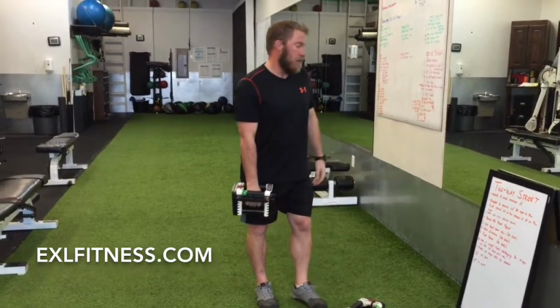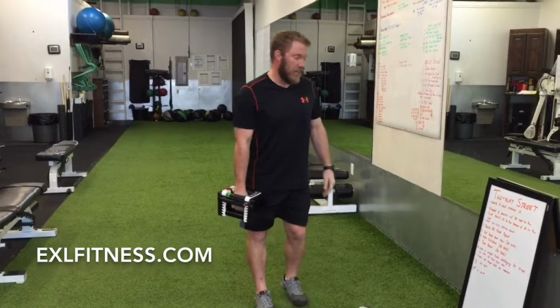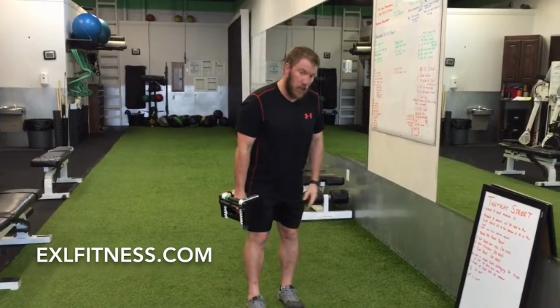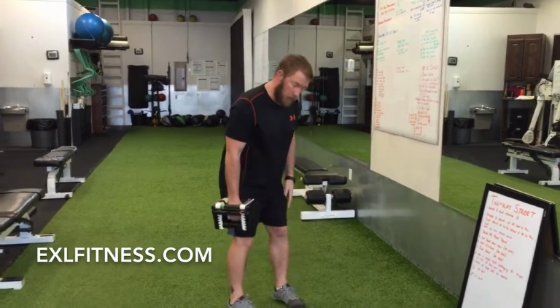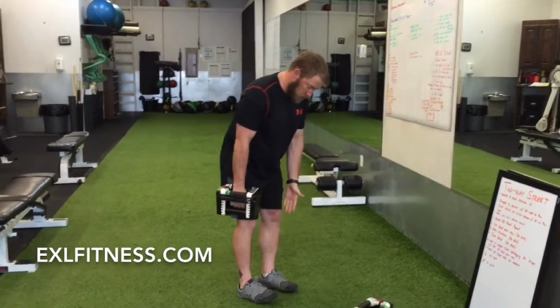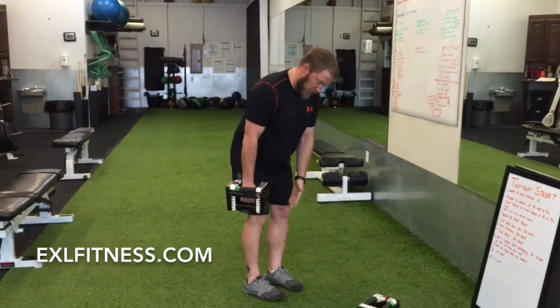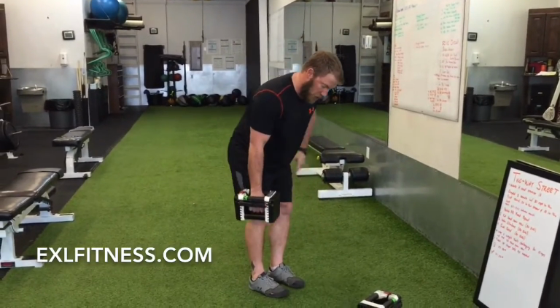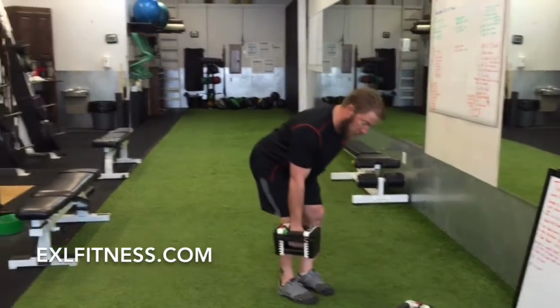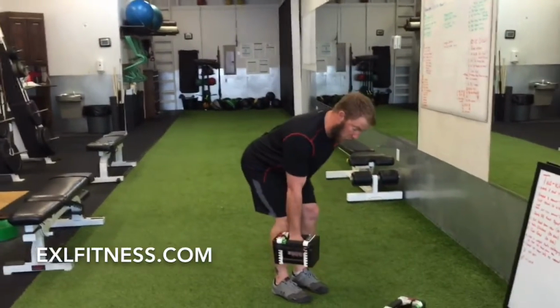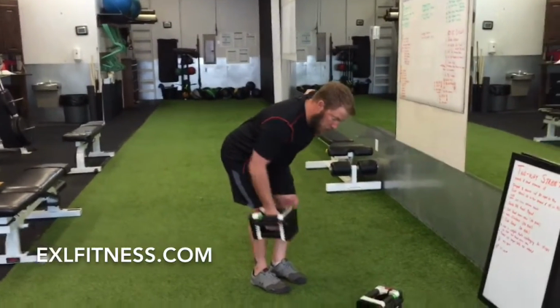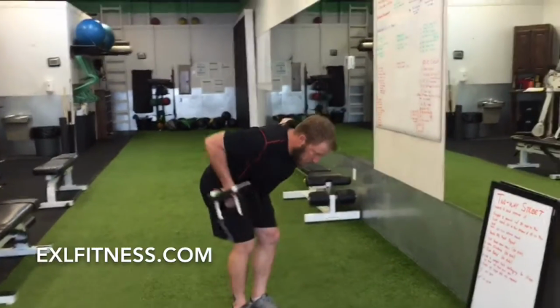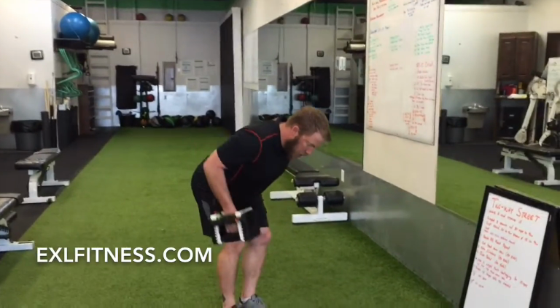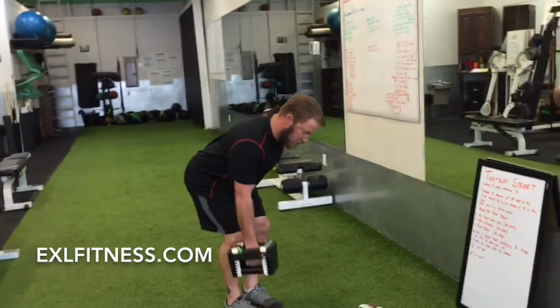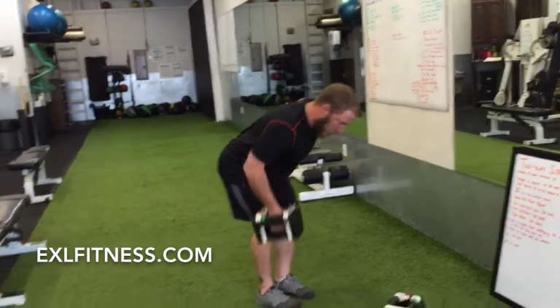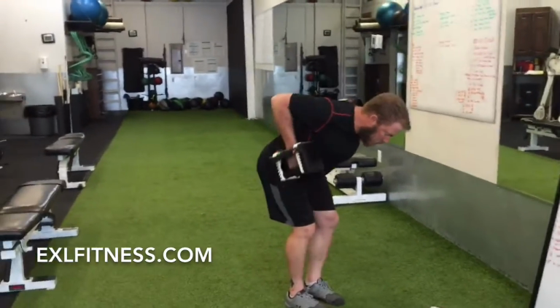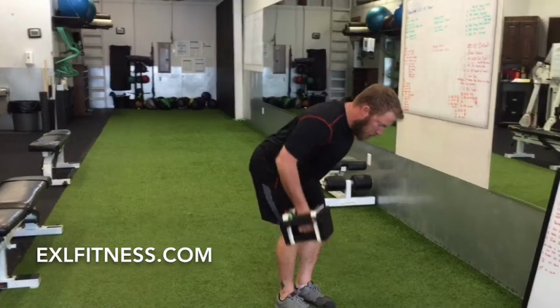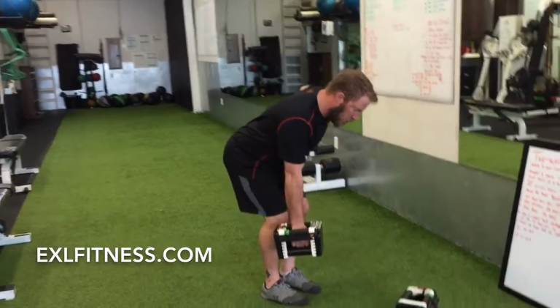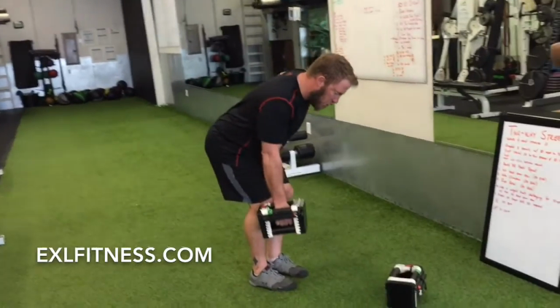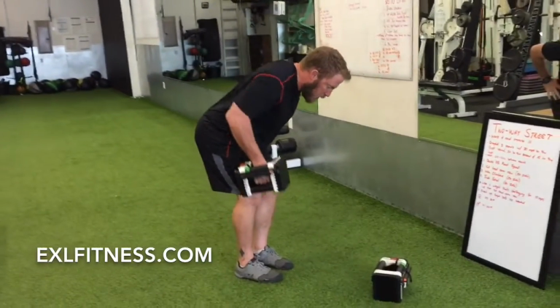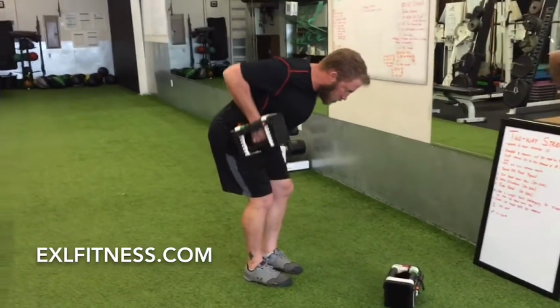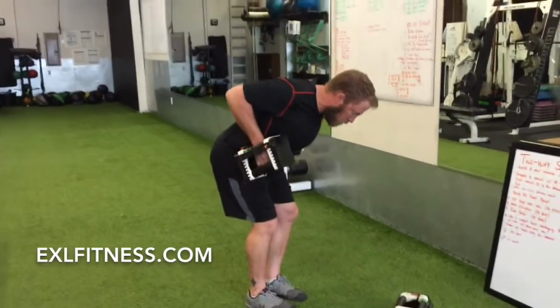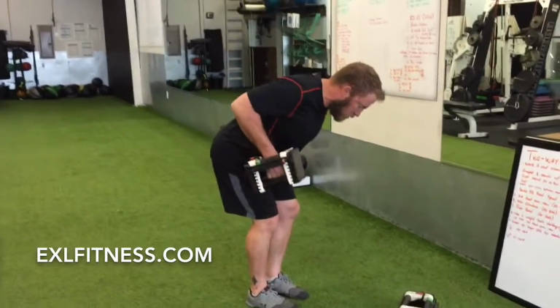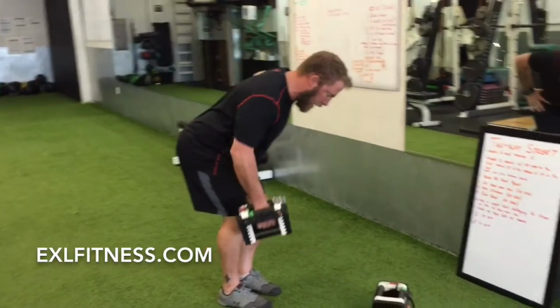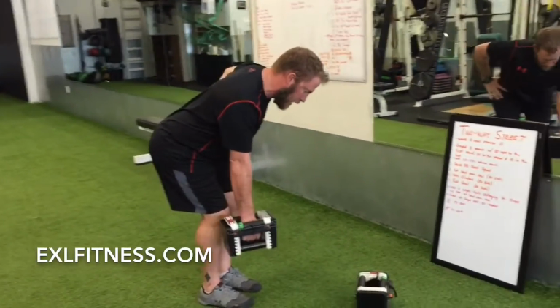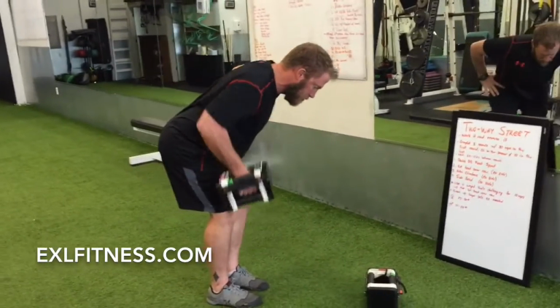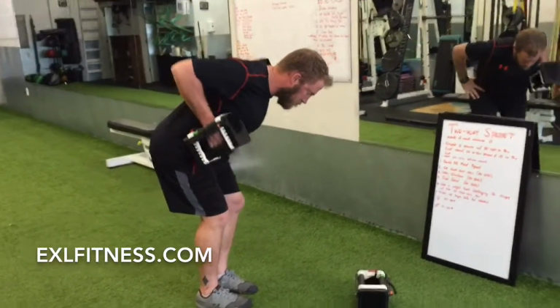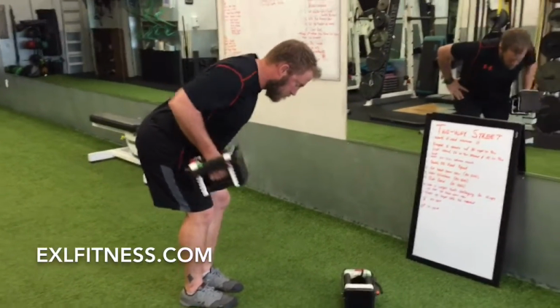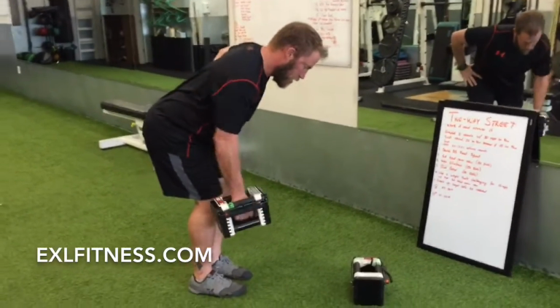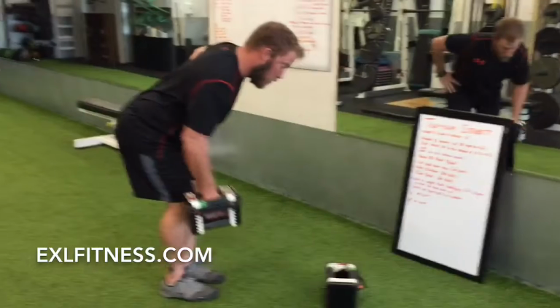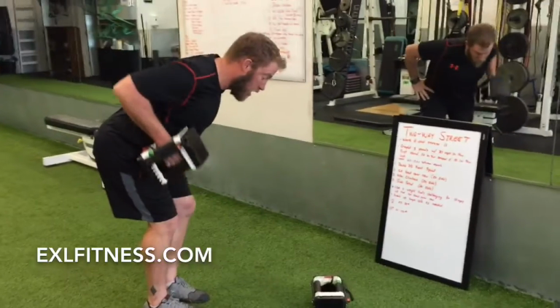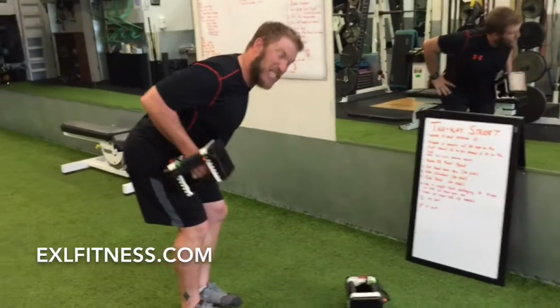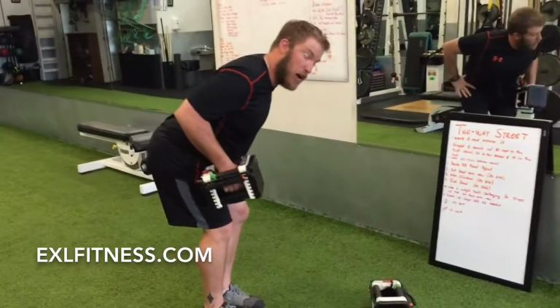Then you've got single arm bent over rows. Stand in a narrow stance, fold over, other hand on your hip. Make sure you're getting the shoulder blade to roll back. You'll do 30 on each arm, and then move on to mountain climbers.